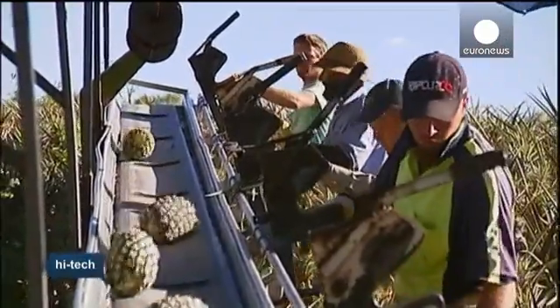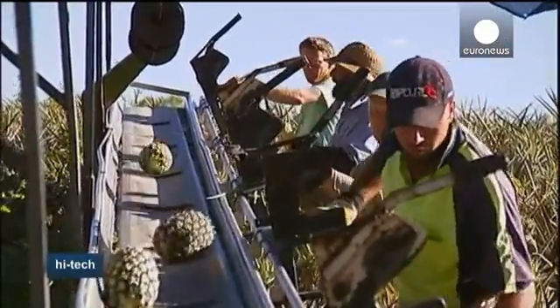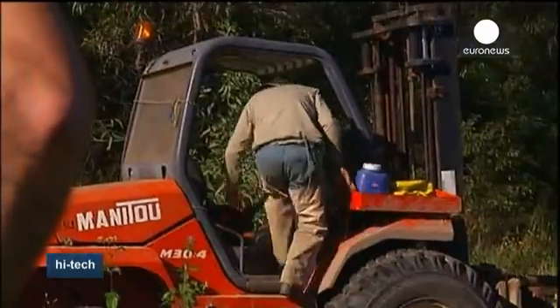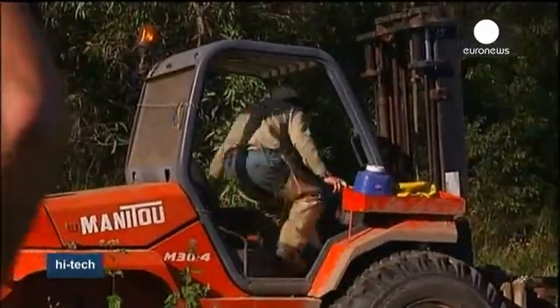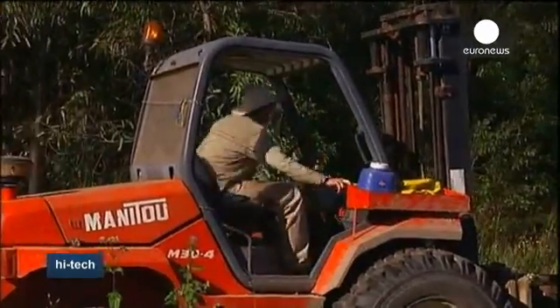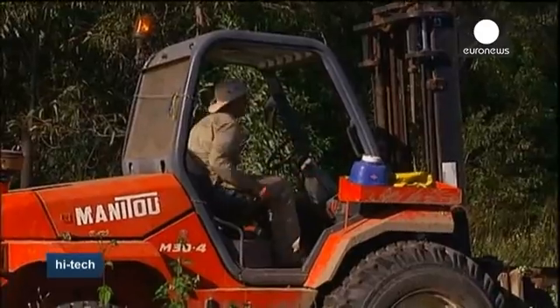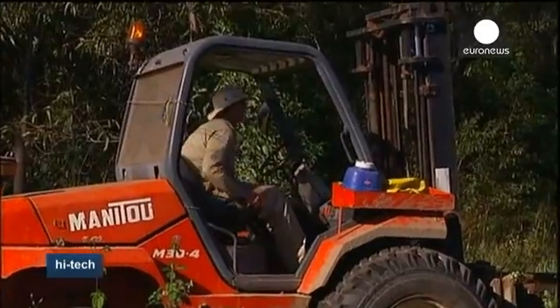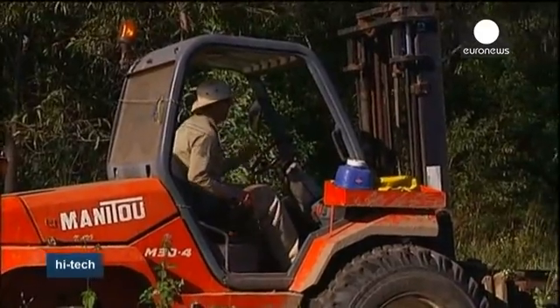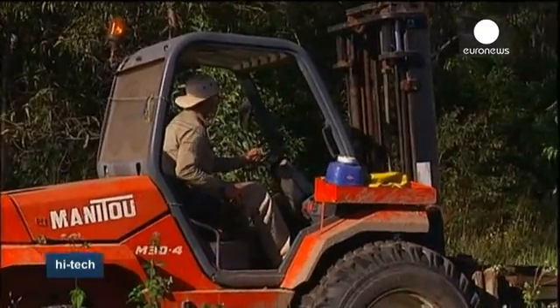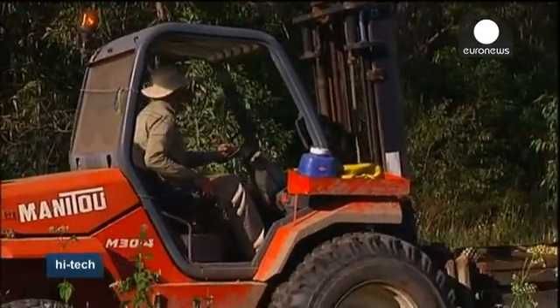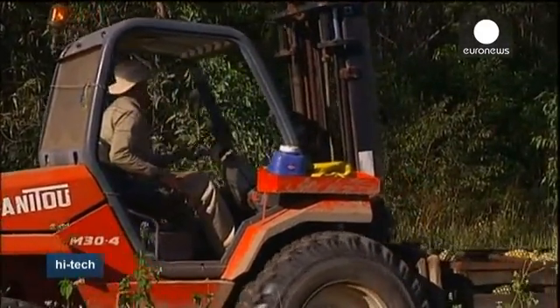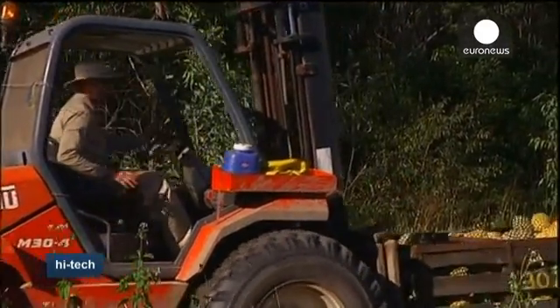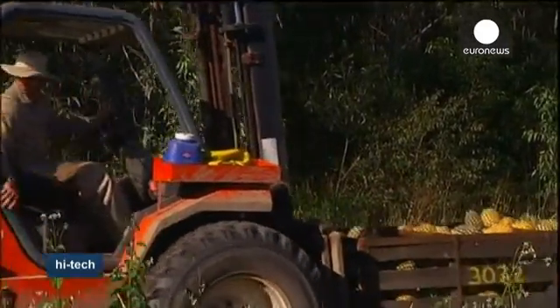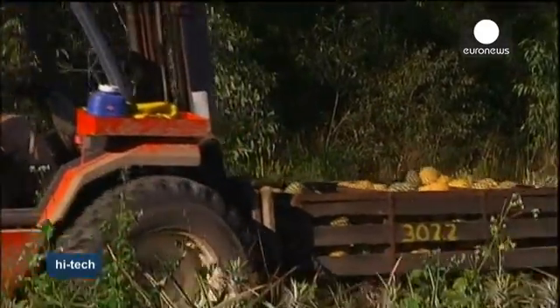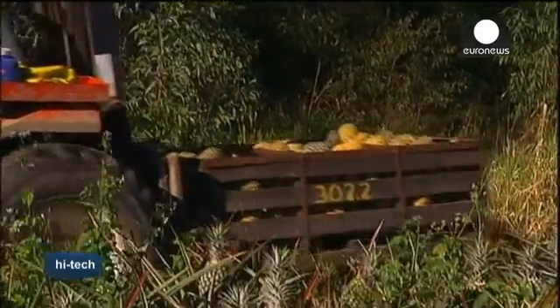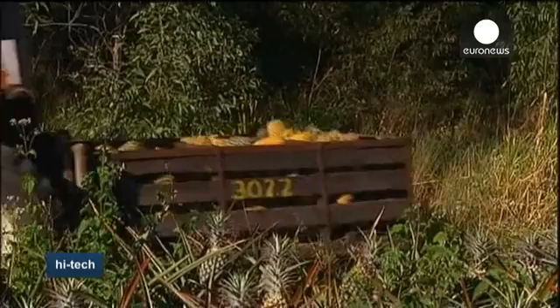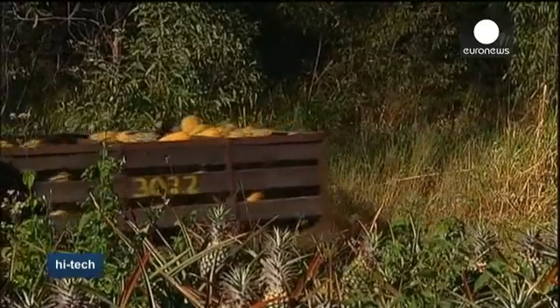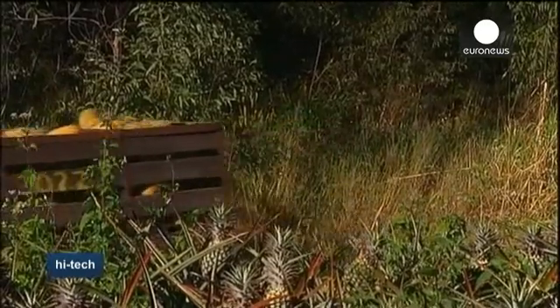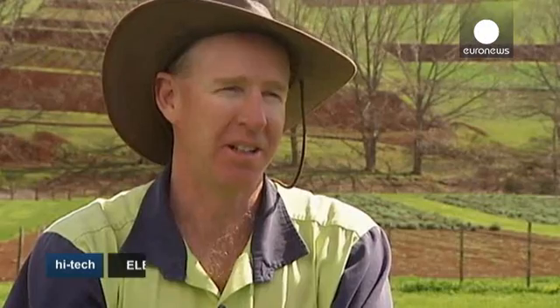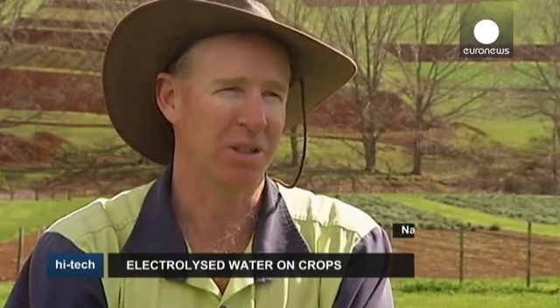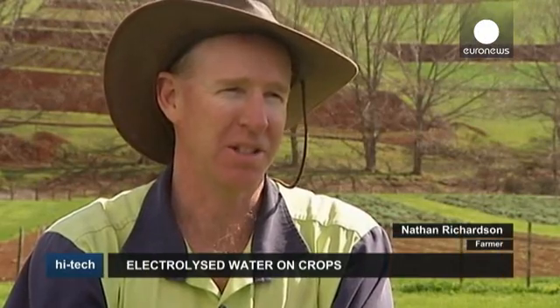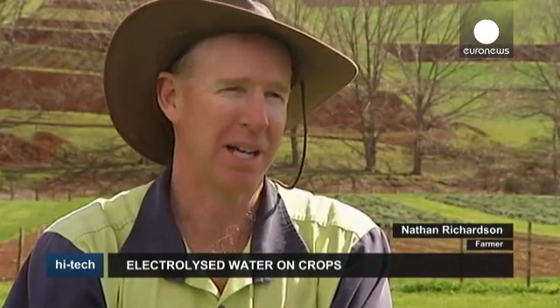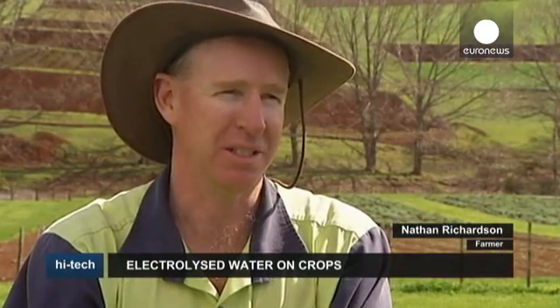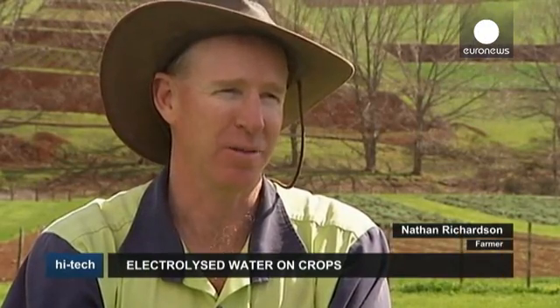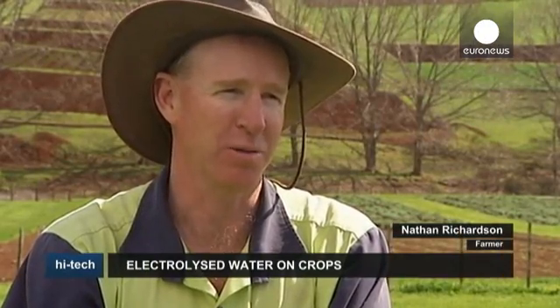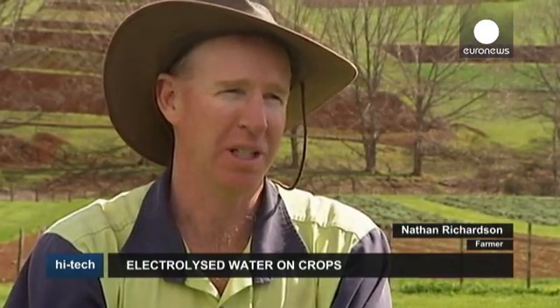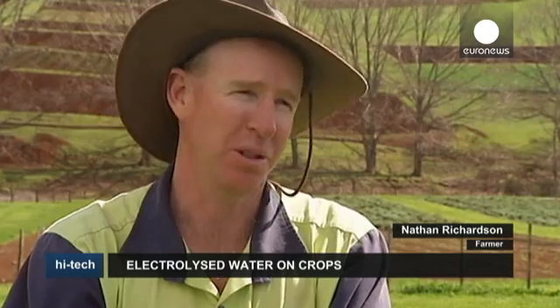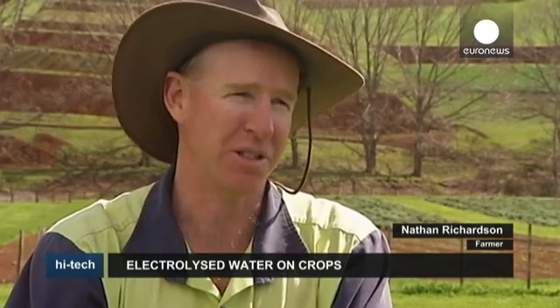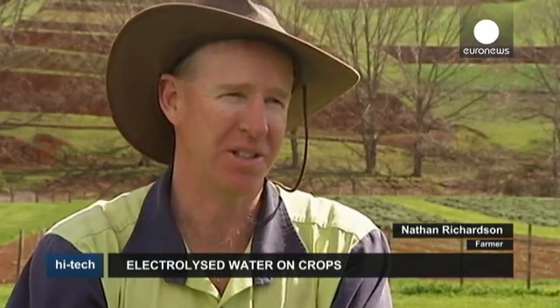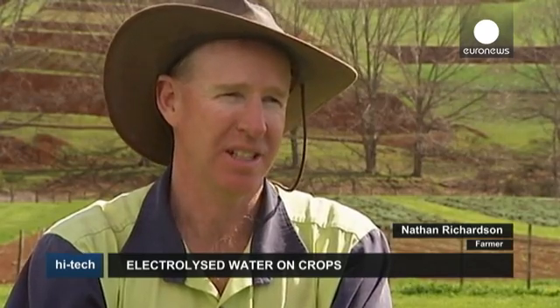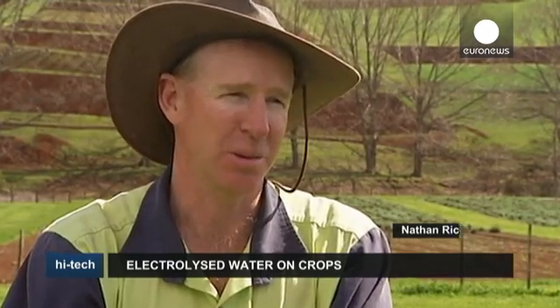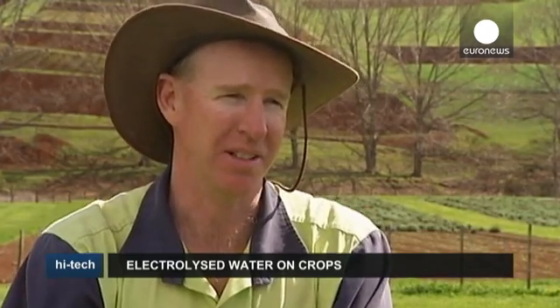And farmers appear to be happy with the new technology. Anything we can do to lessen the impact on the flora and fauna through the use of pesticides has got to be a great thing.